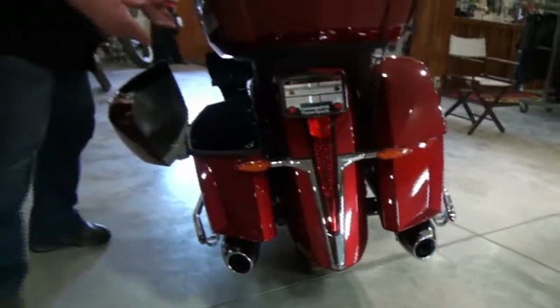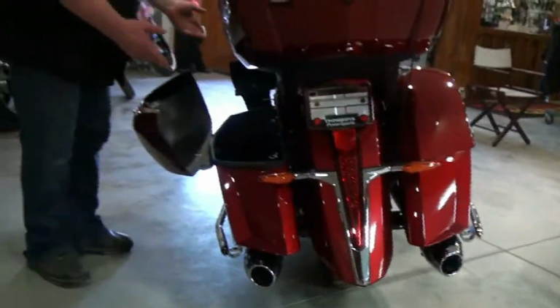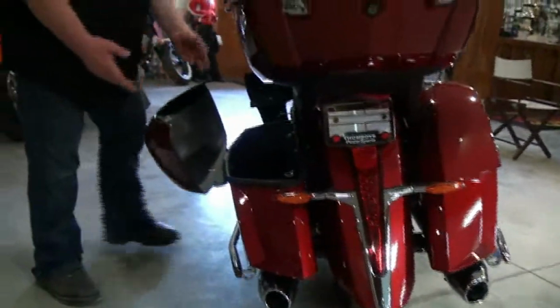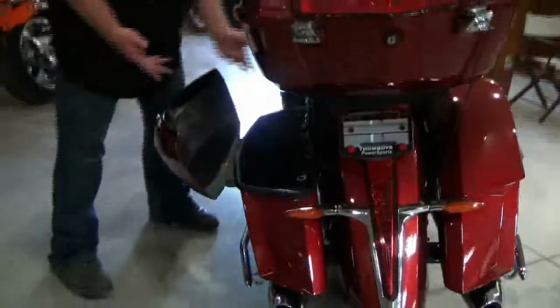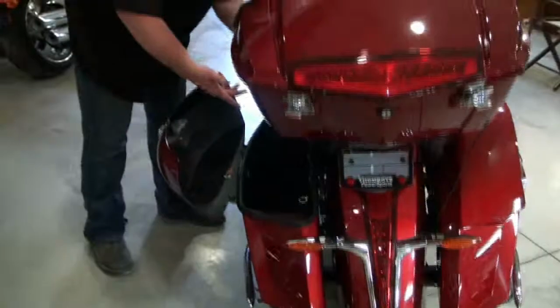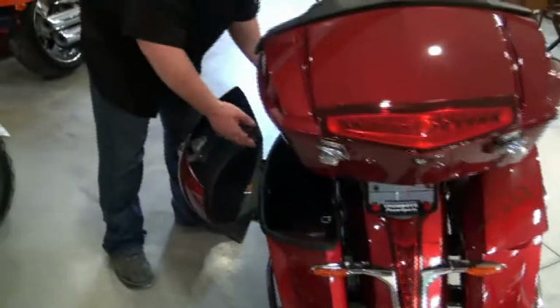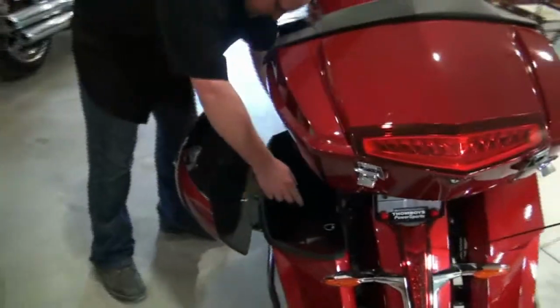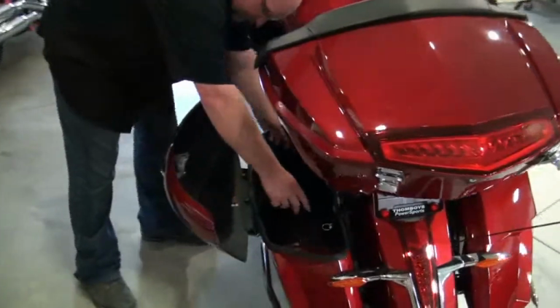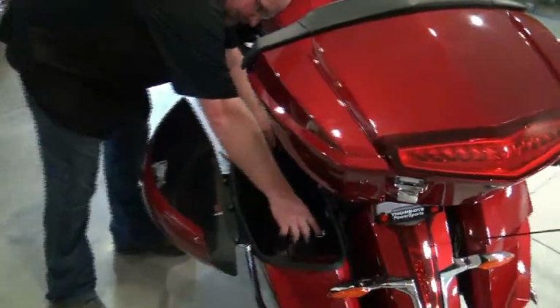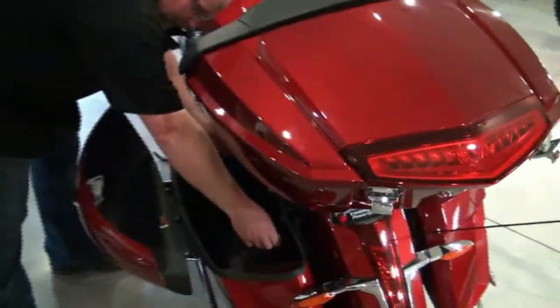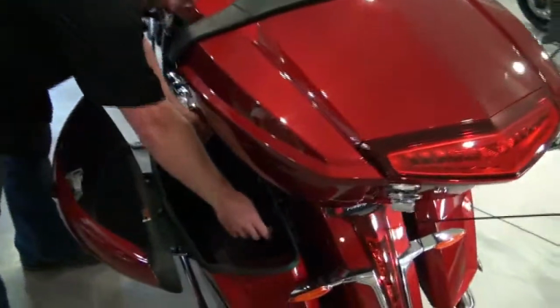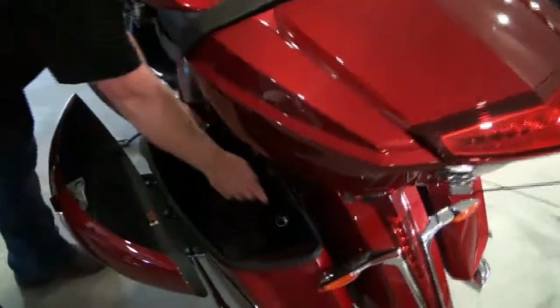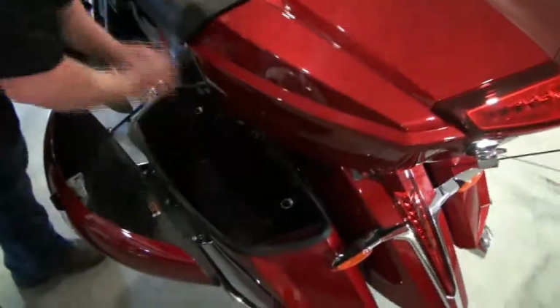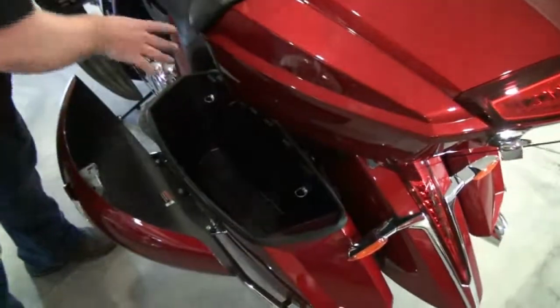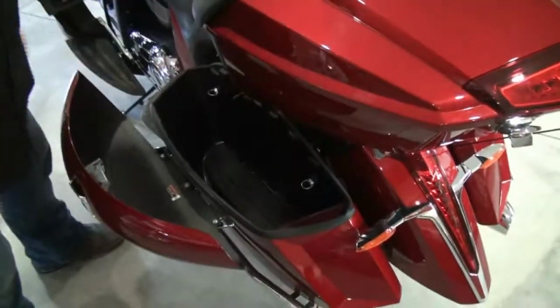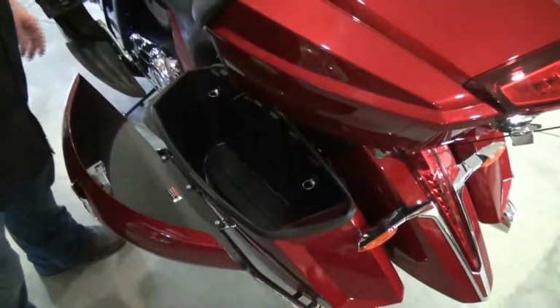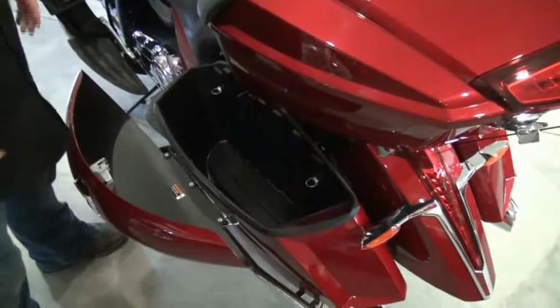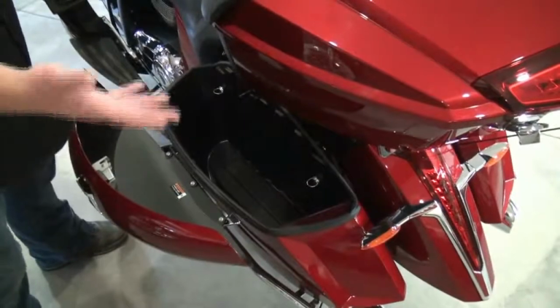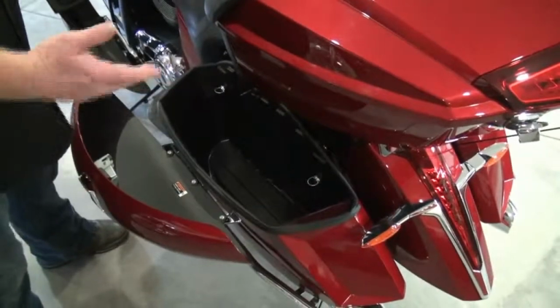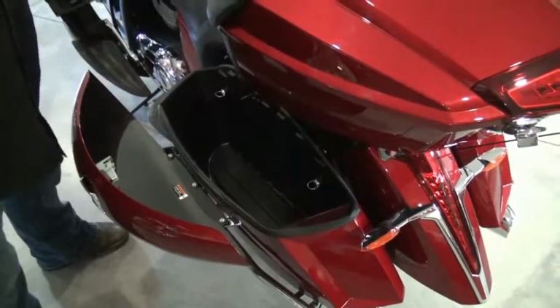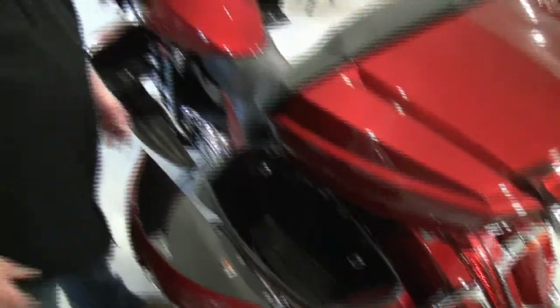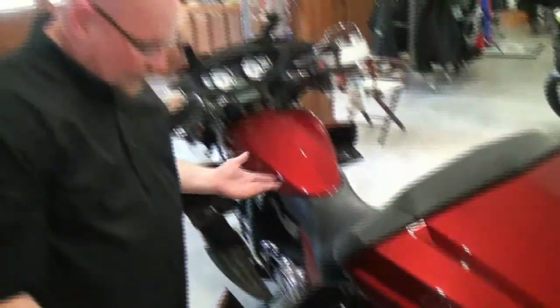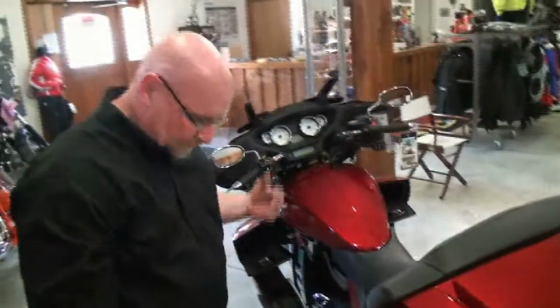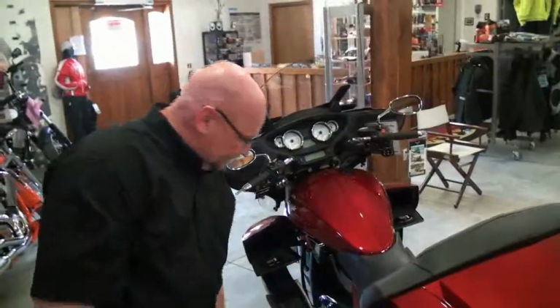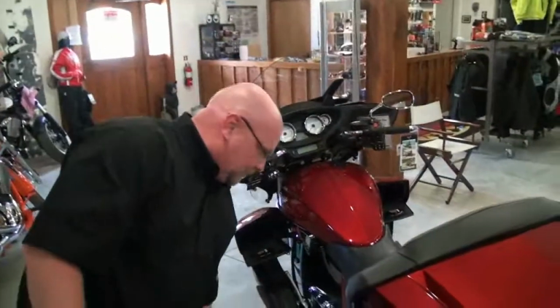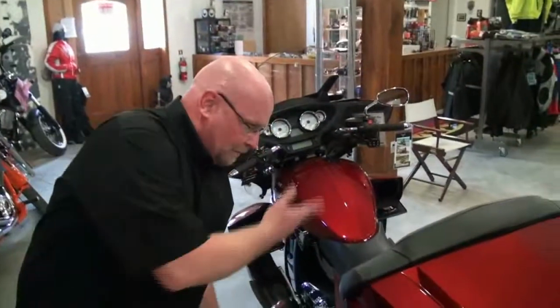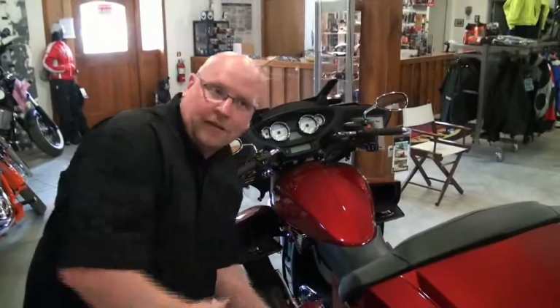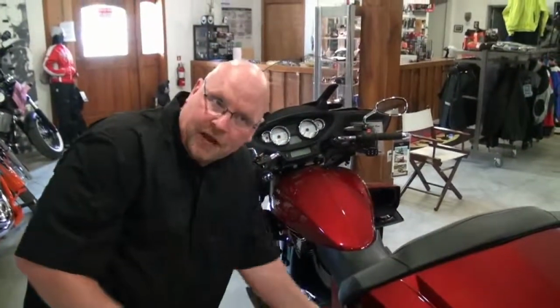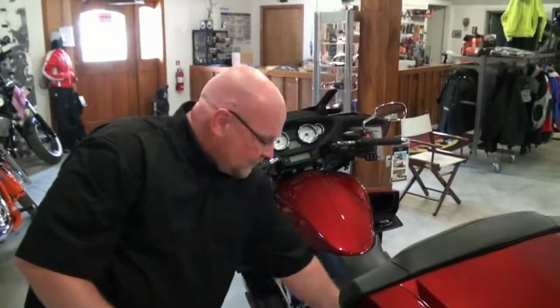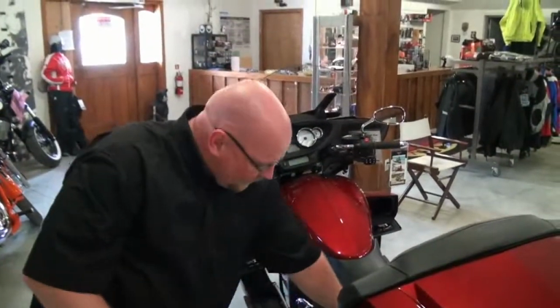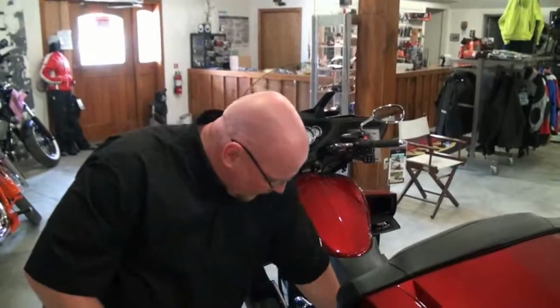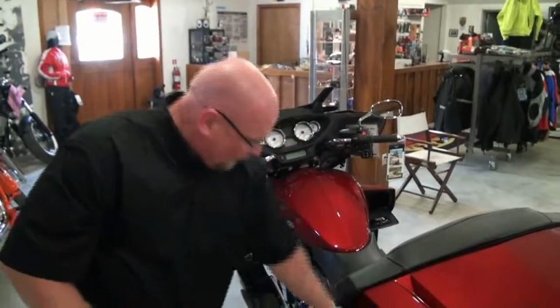There are your side saddlebags here, latch-fastened. You can take them off in seconds and clean behind there, service the belt on the other side if you need to, and so on.